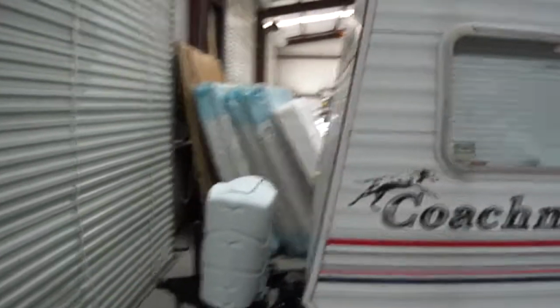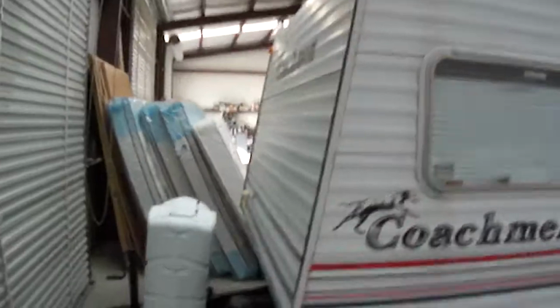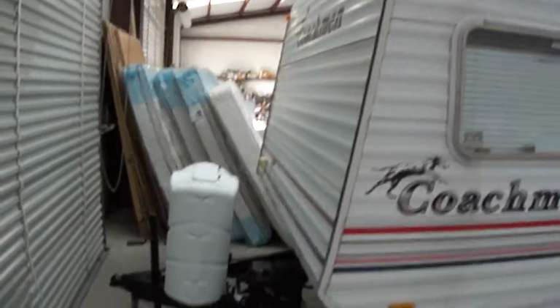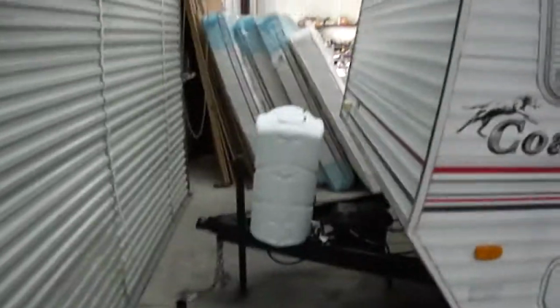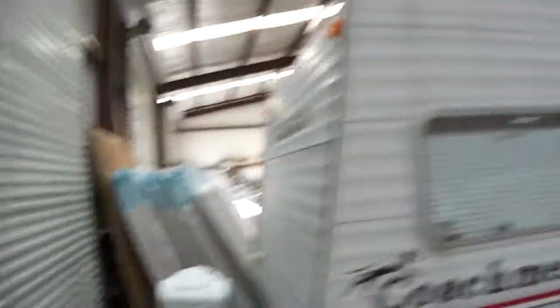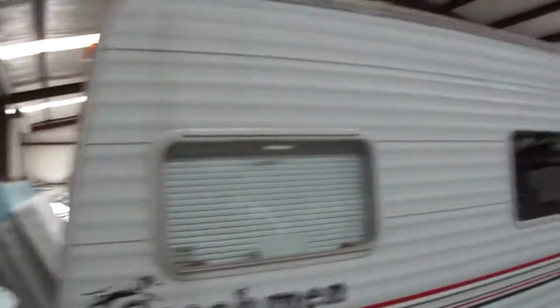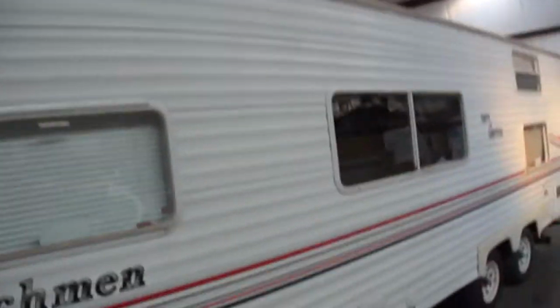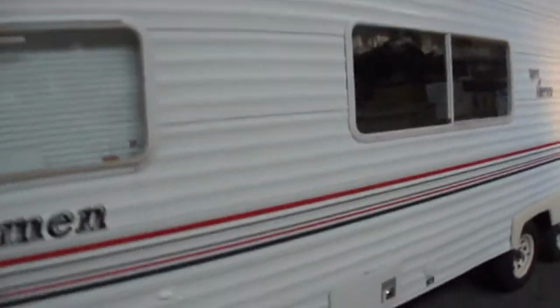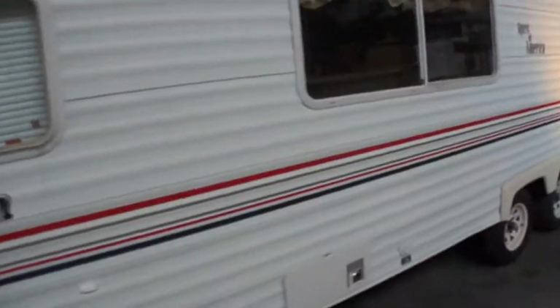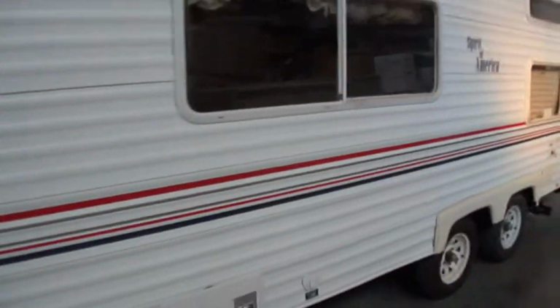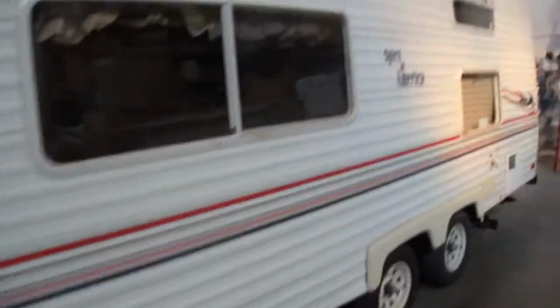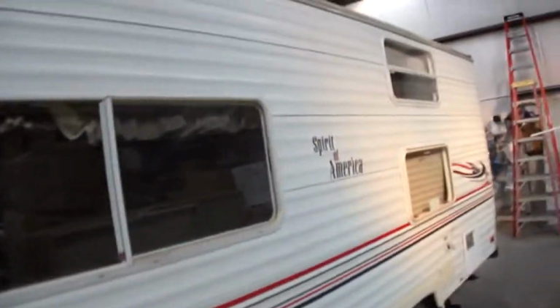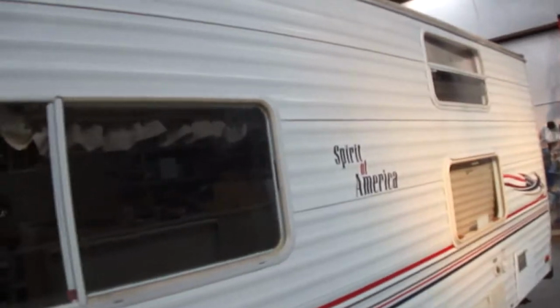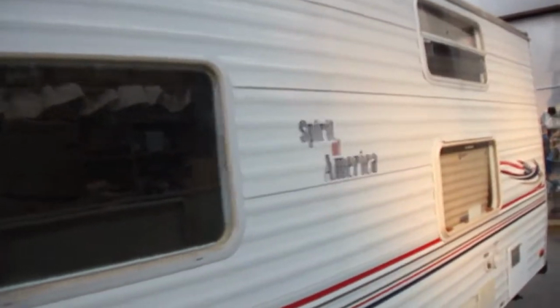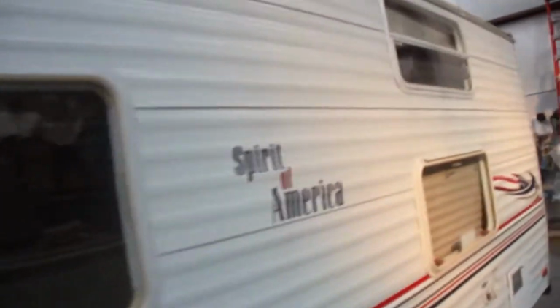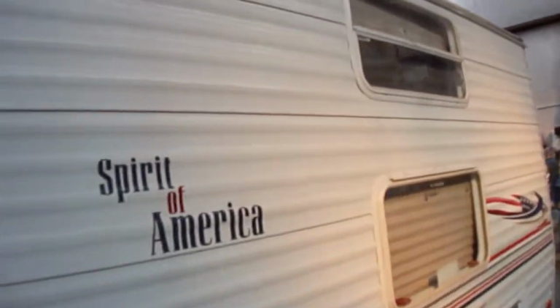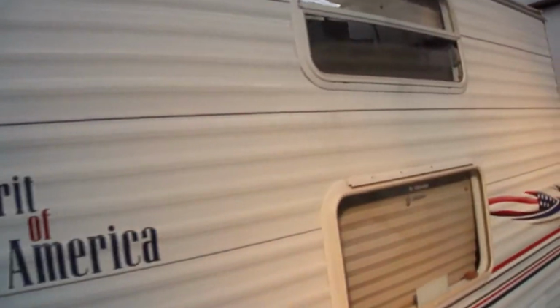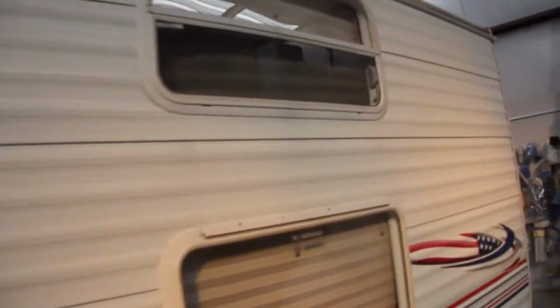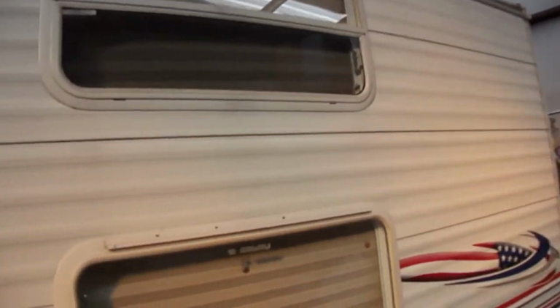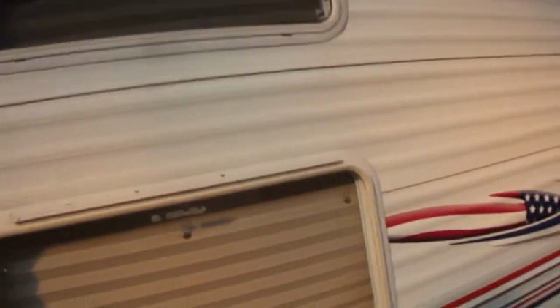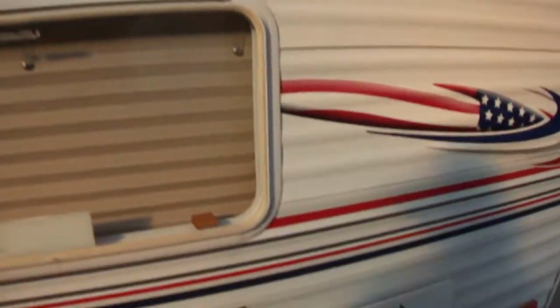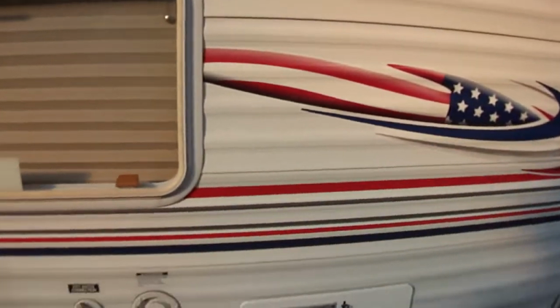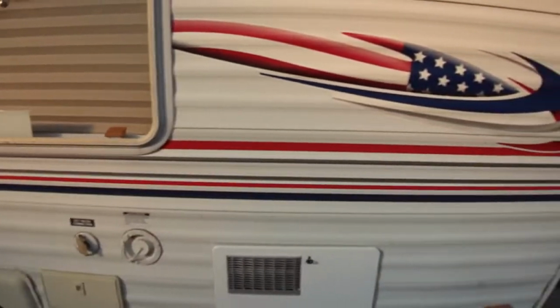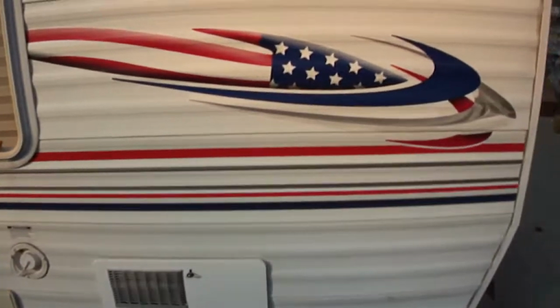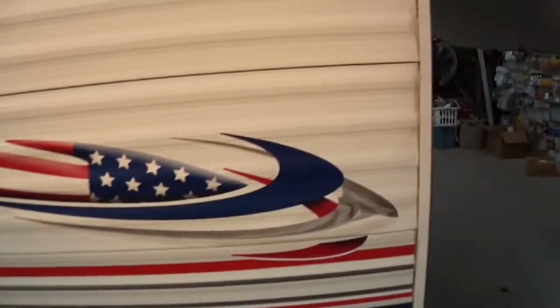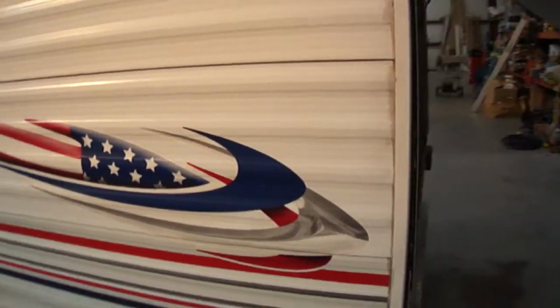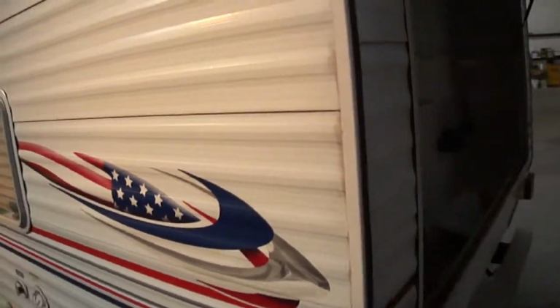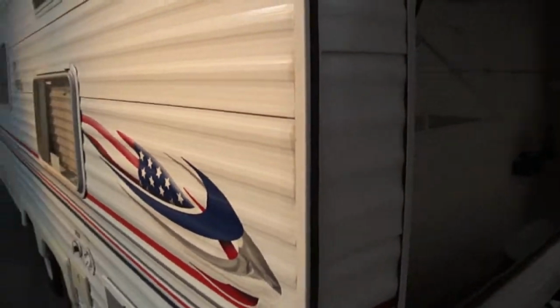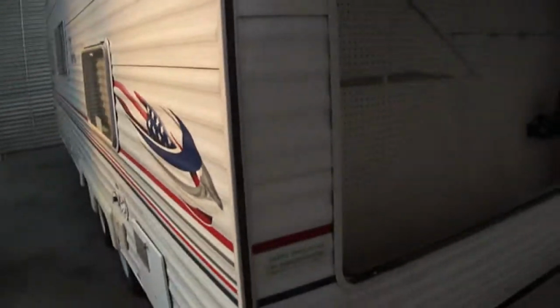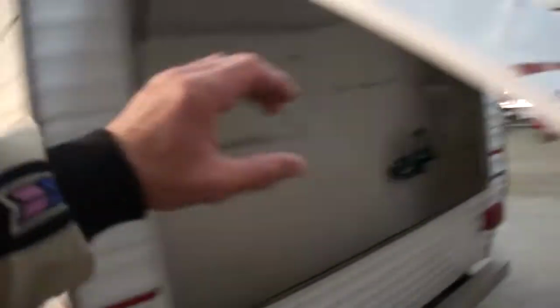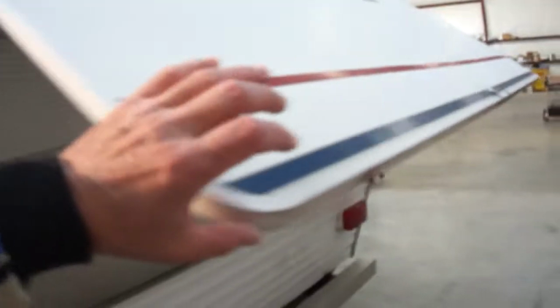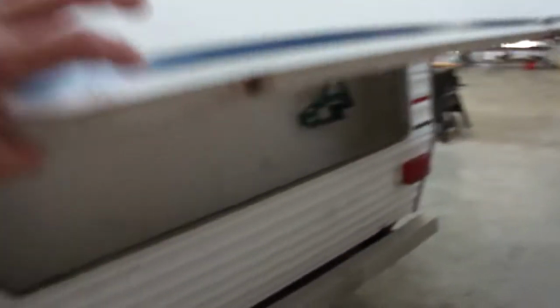Empty, it comes in at just under 4,000 pounds, so any half-ton truck can pull this. It does have an aluminum skin and is fully self-contained. One of the unique features is right back here.